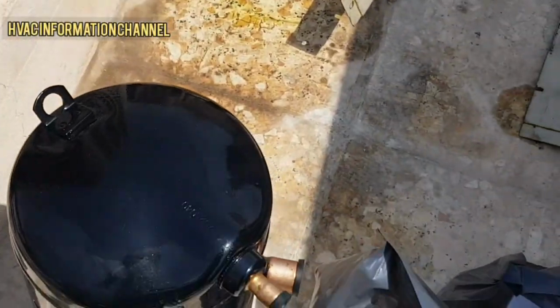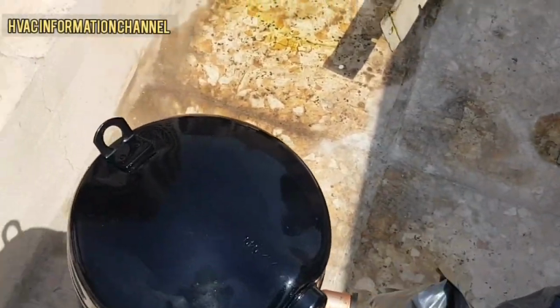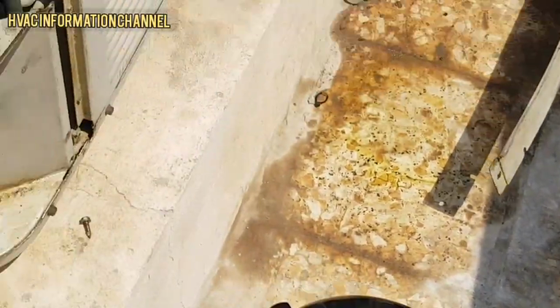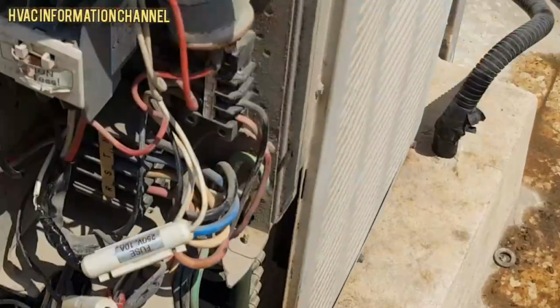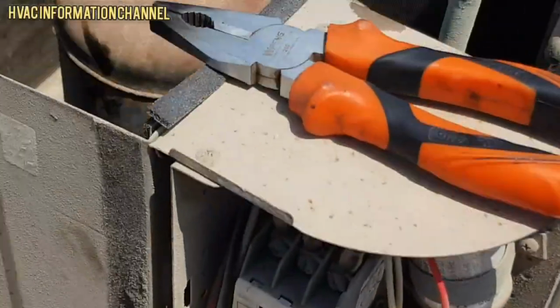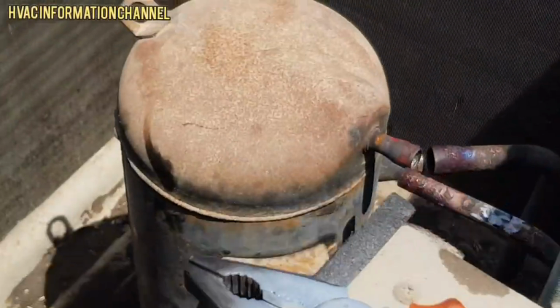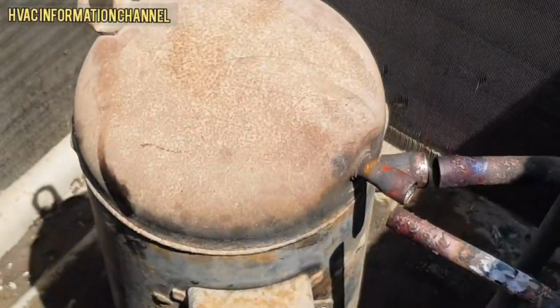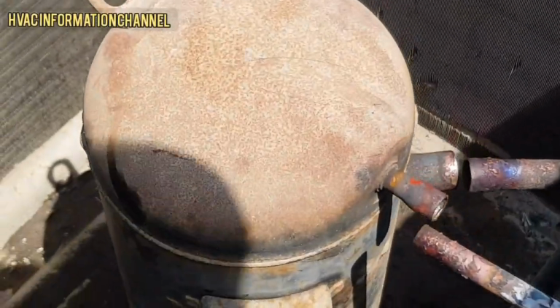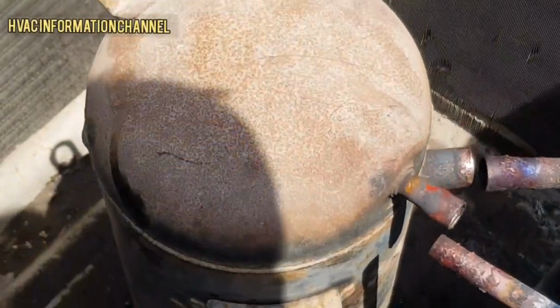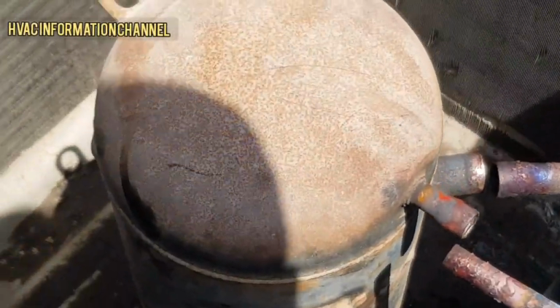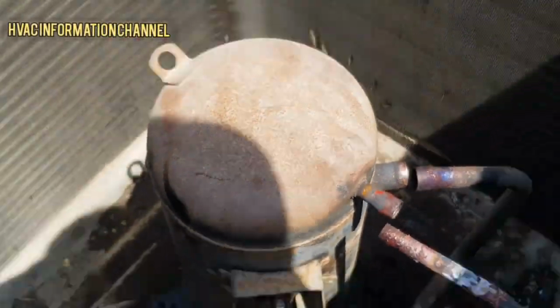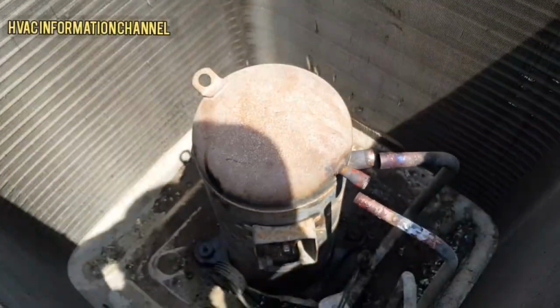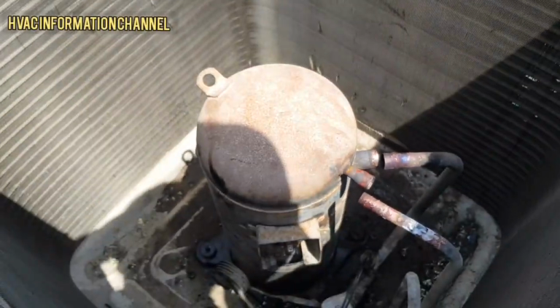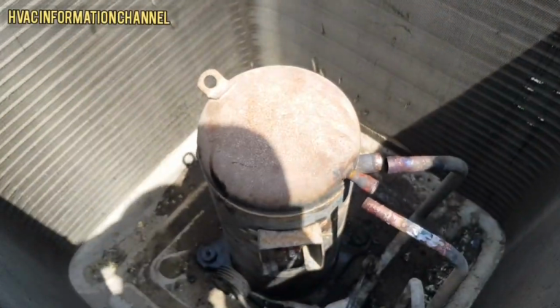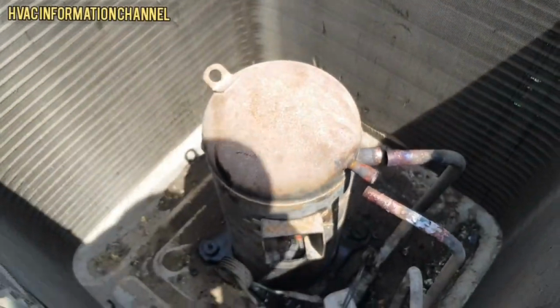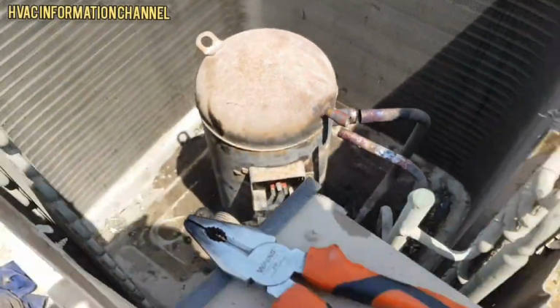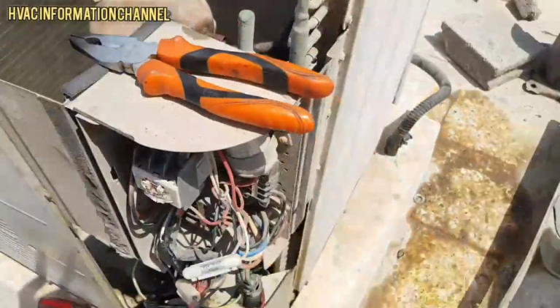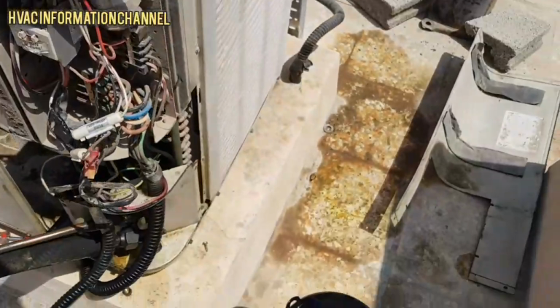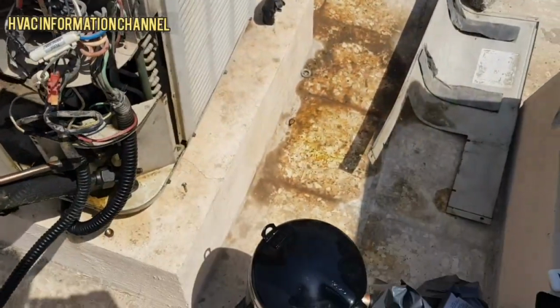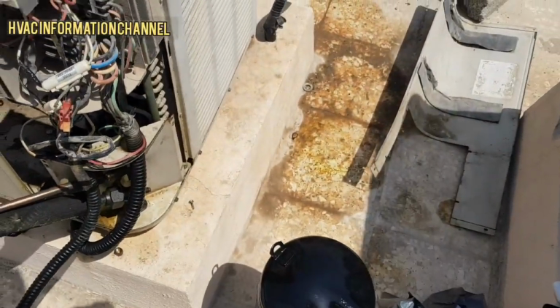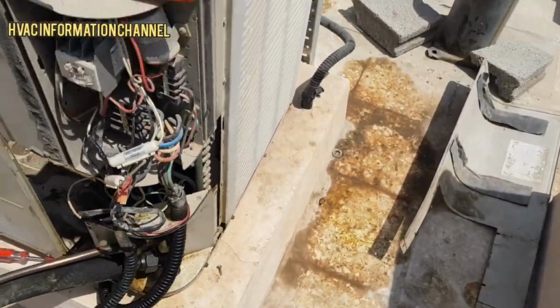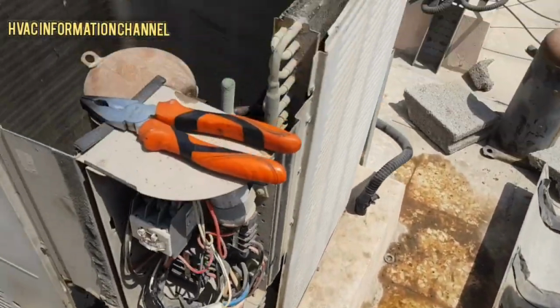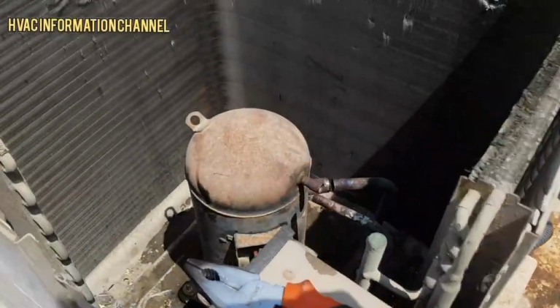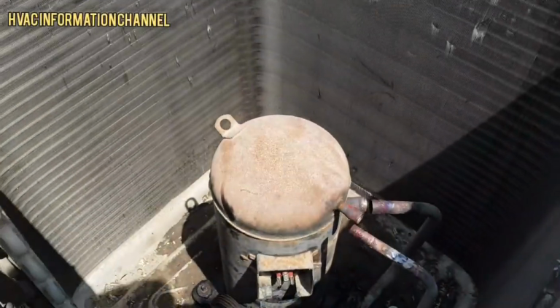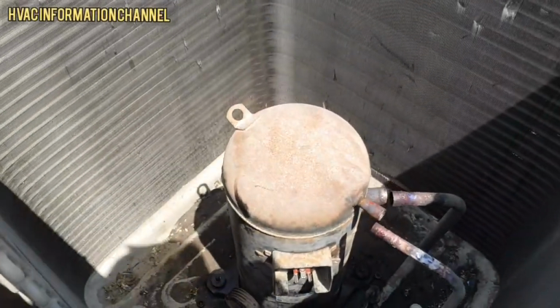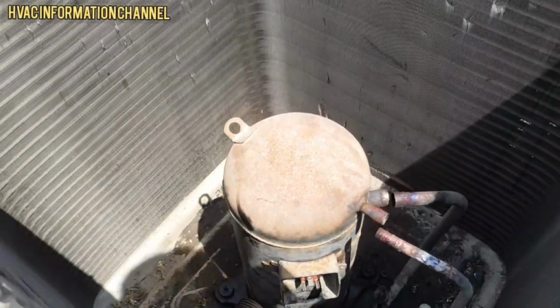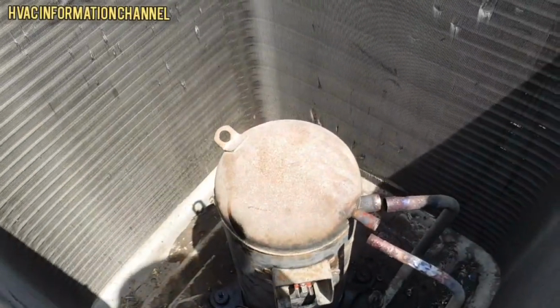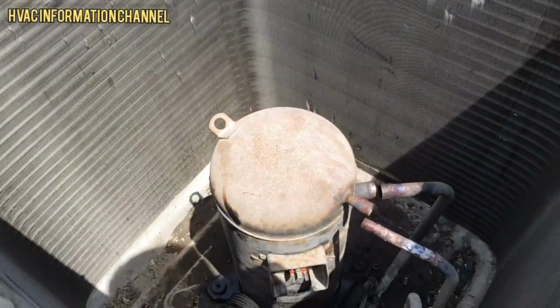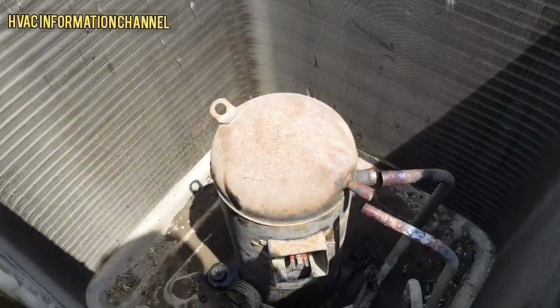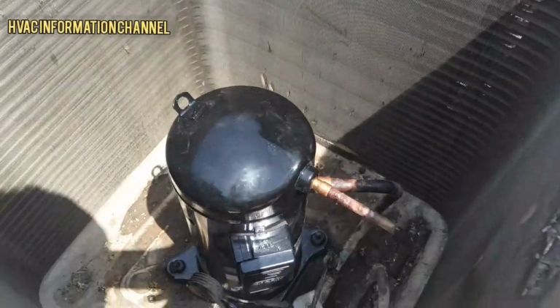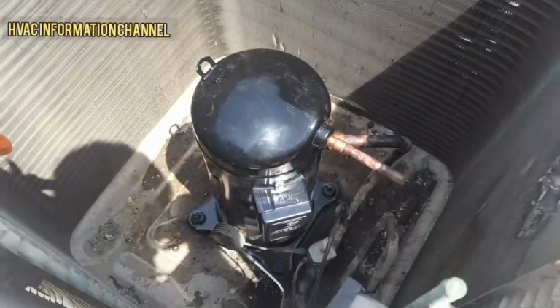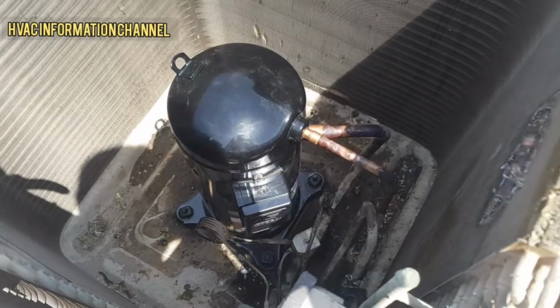There is high pressure, and our compressor is at high pressure. Now we have the old compressor to discharge and remove it from the system.